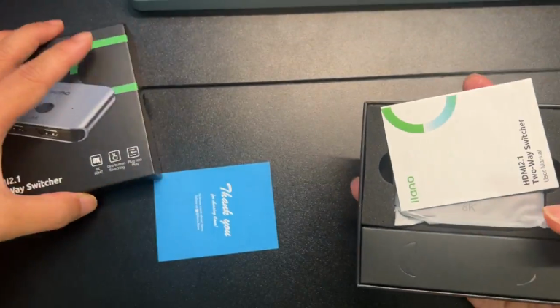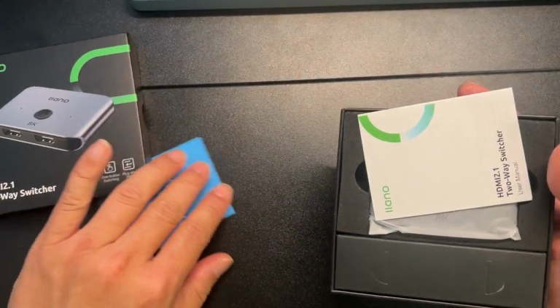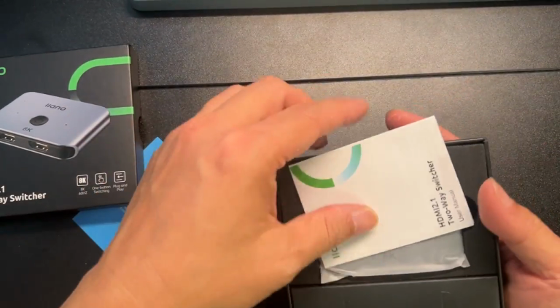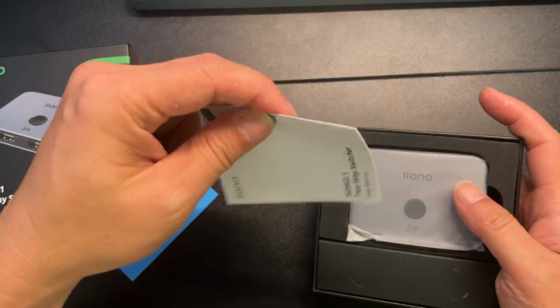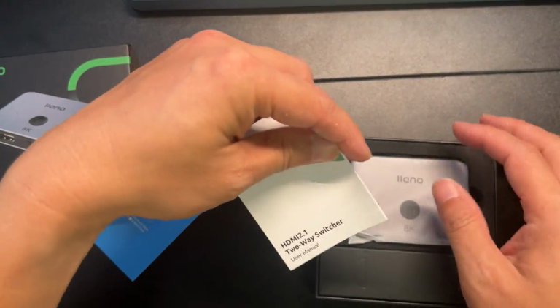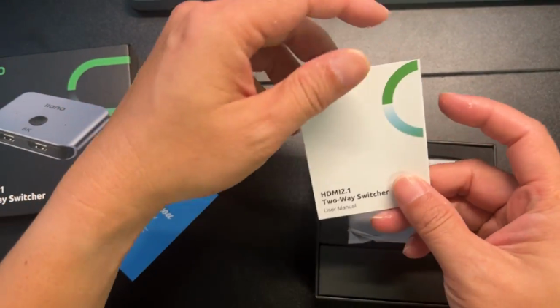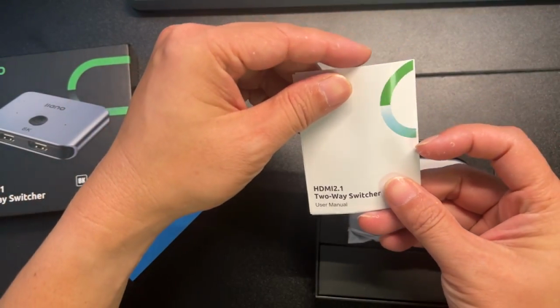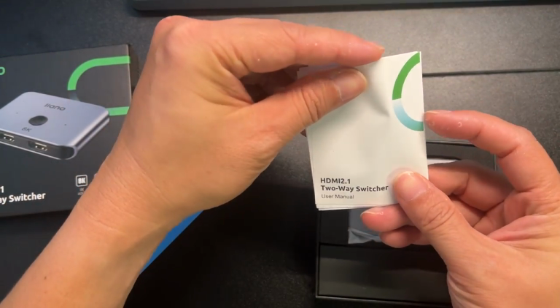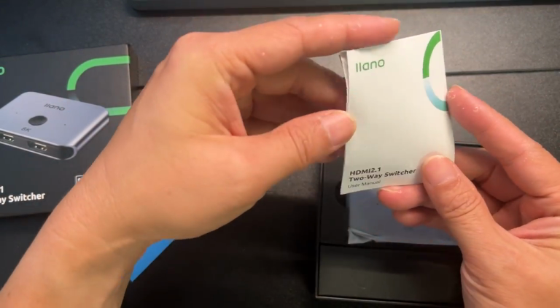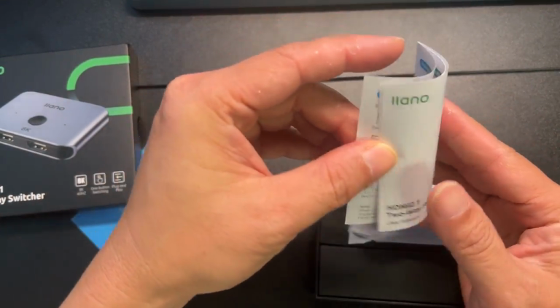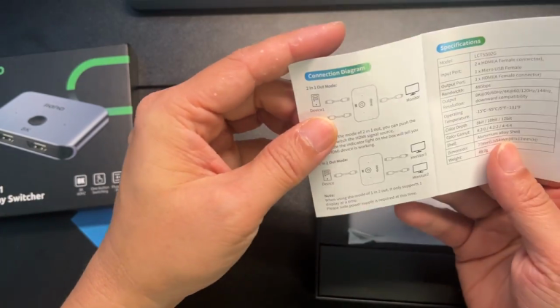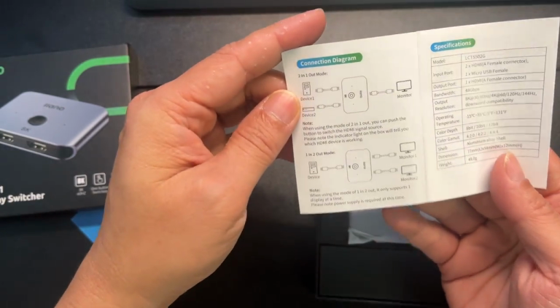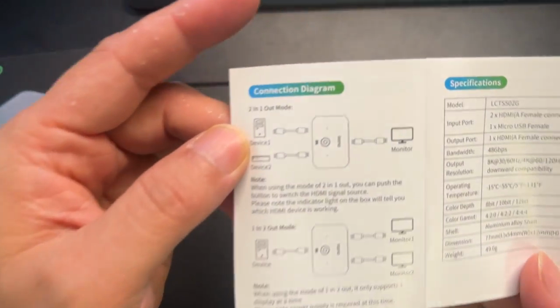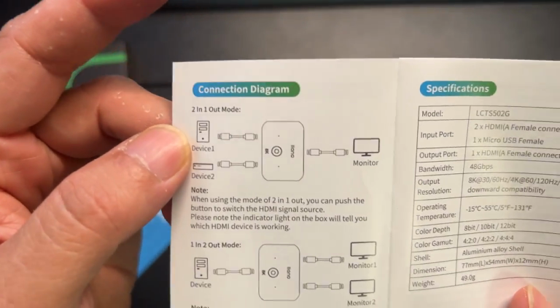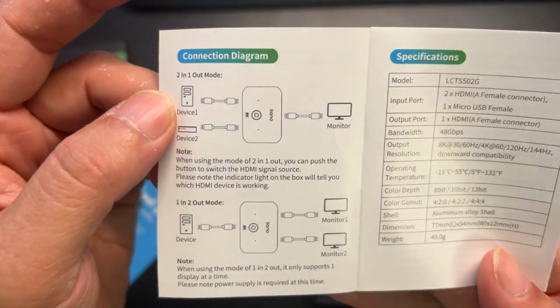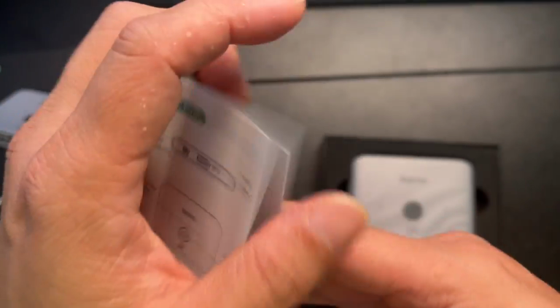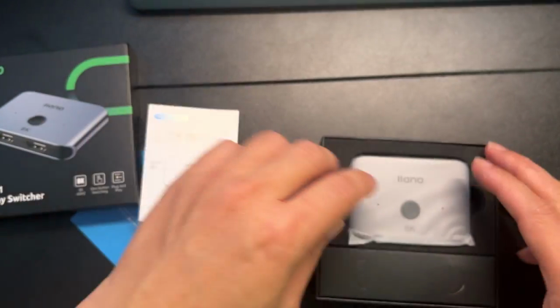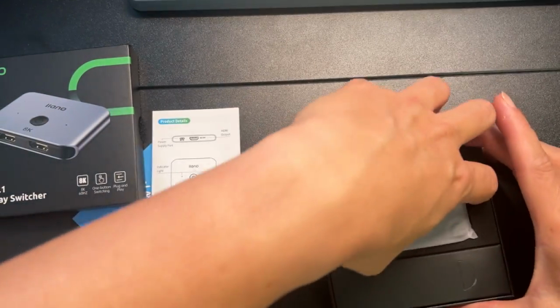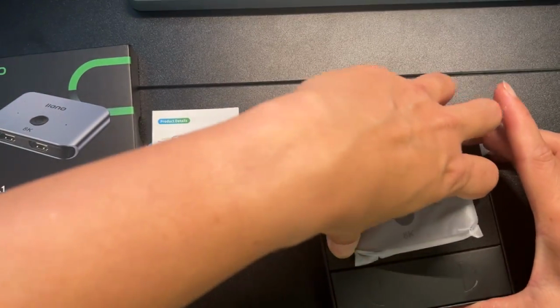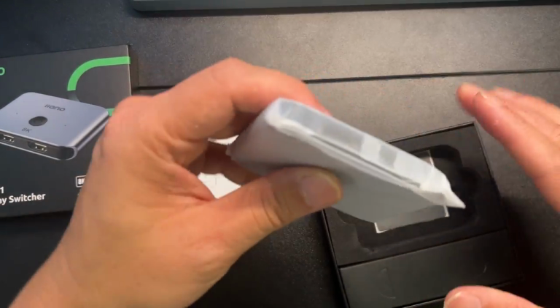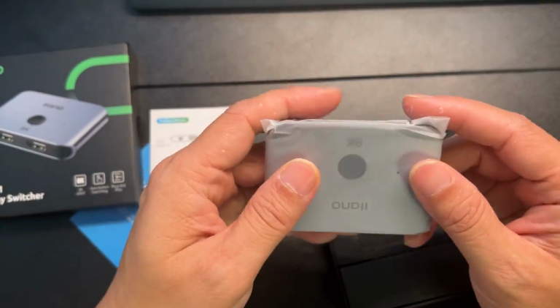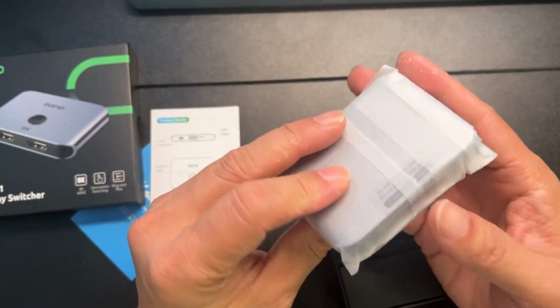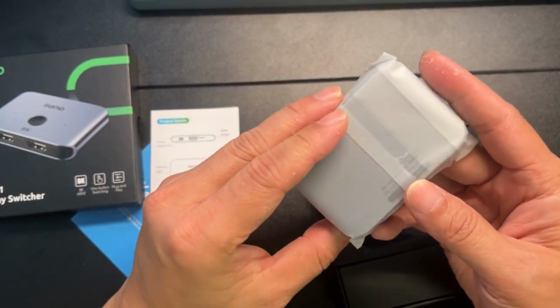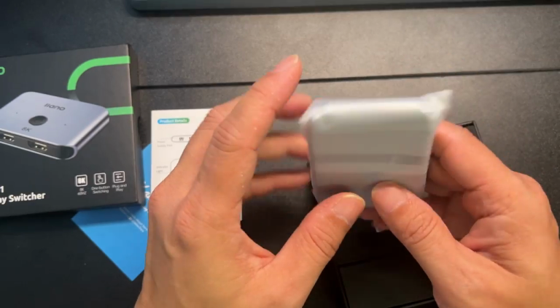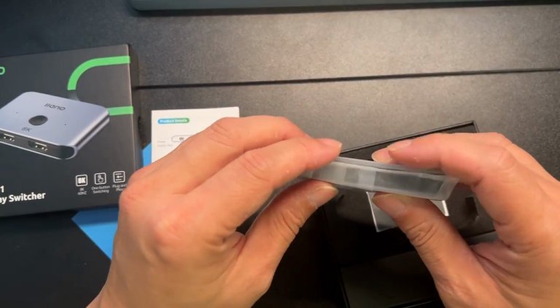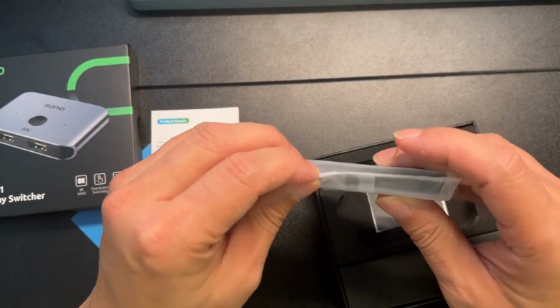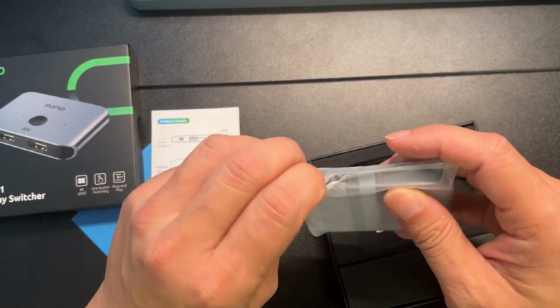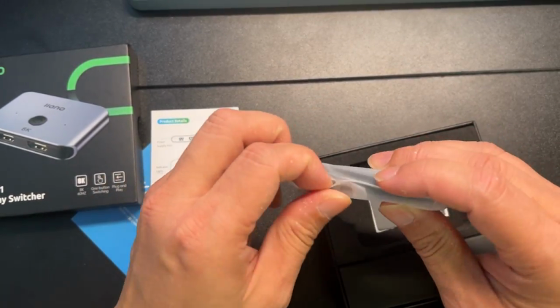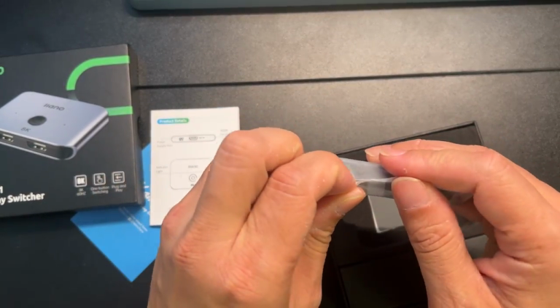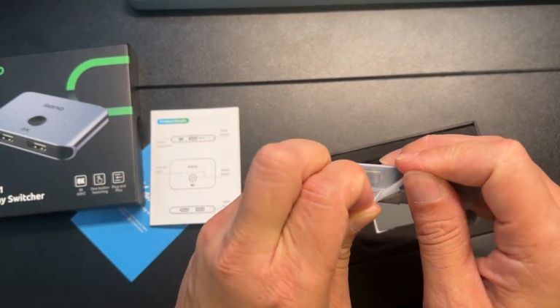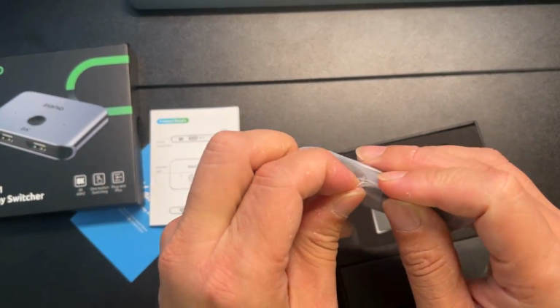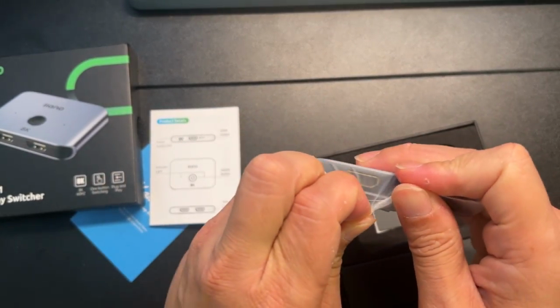We get a thank-you card, a two-way switch manual — pretty basic. The unit is actually smaller than I thought. Let's get it out of the package.